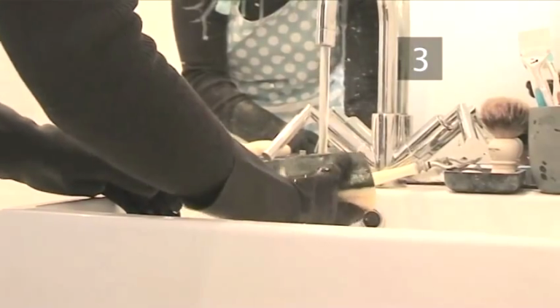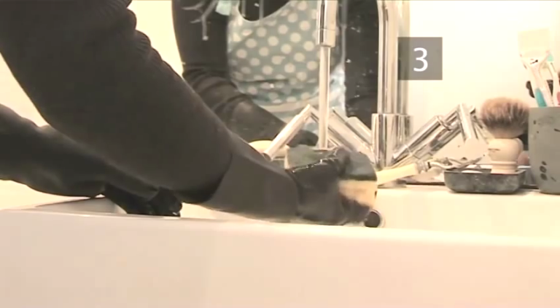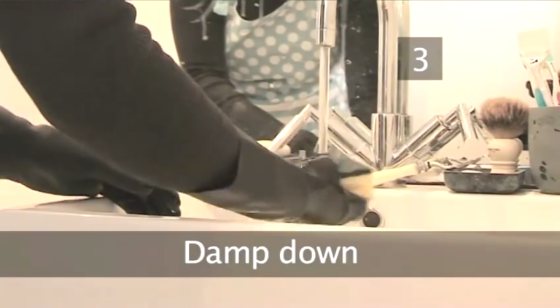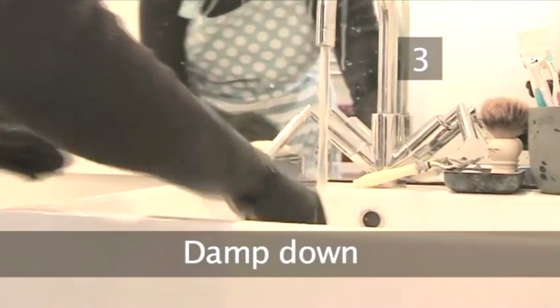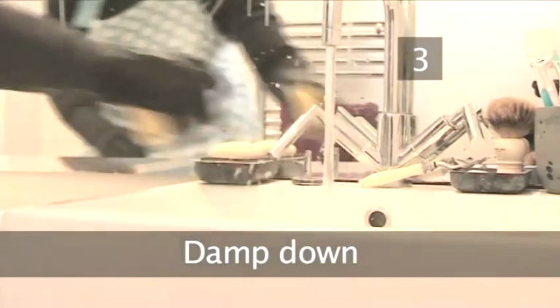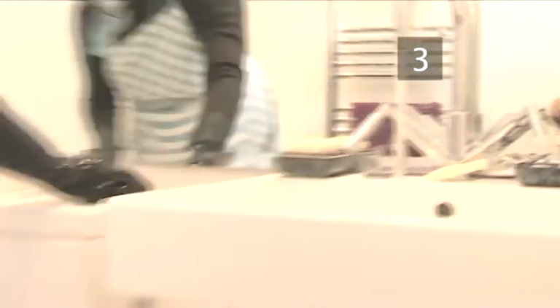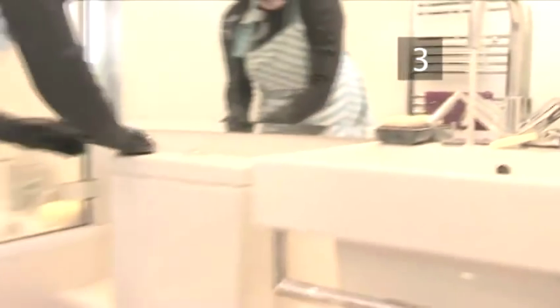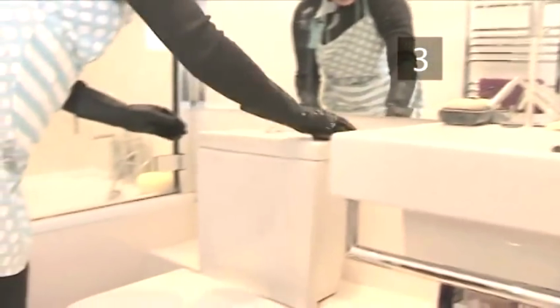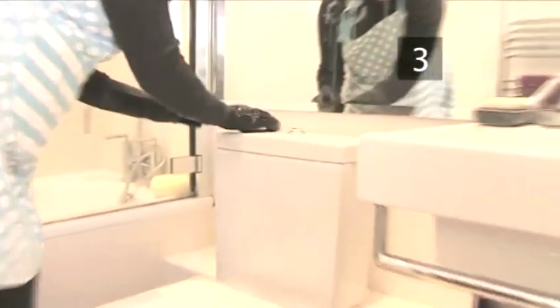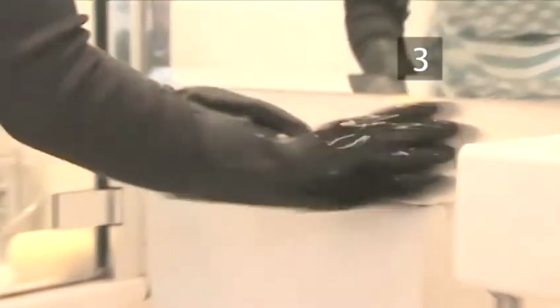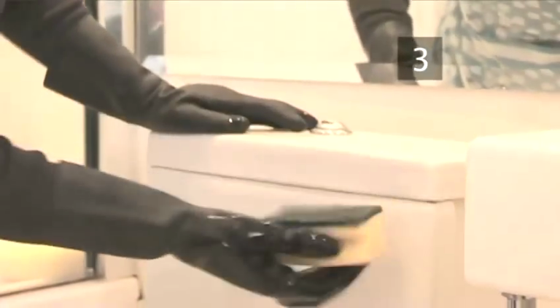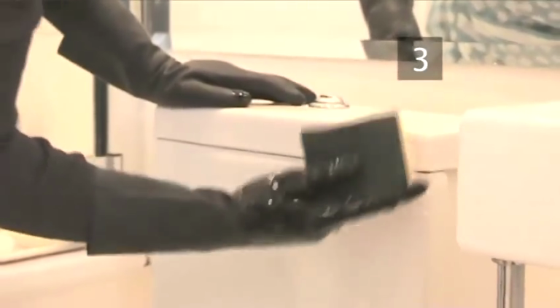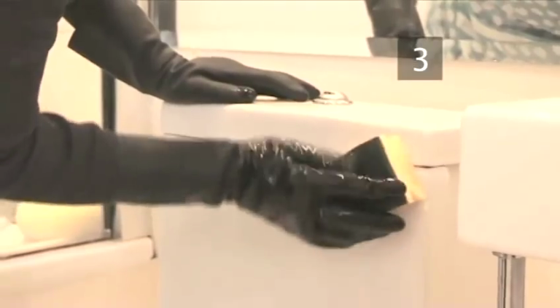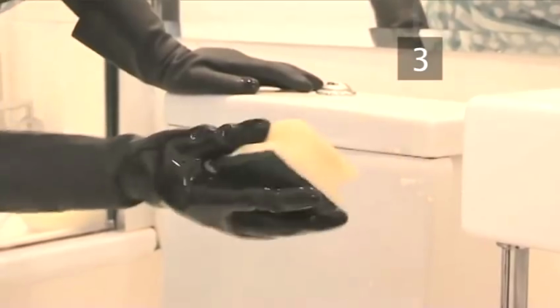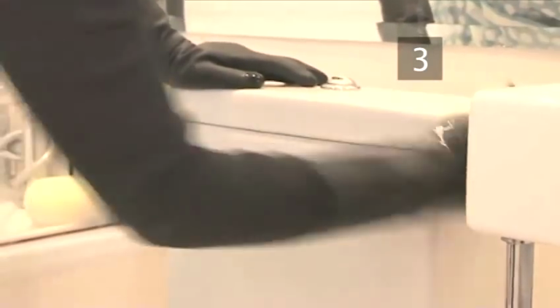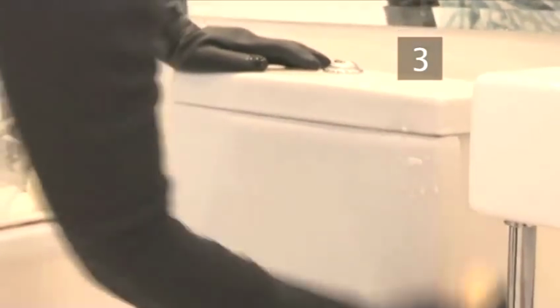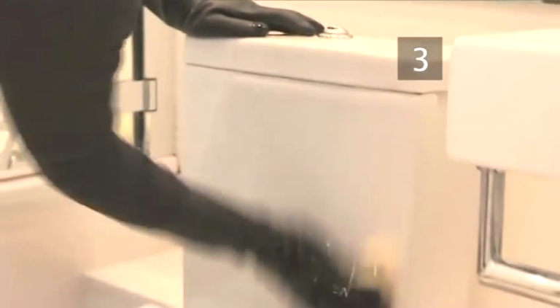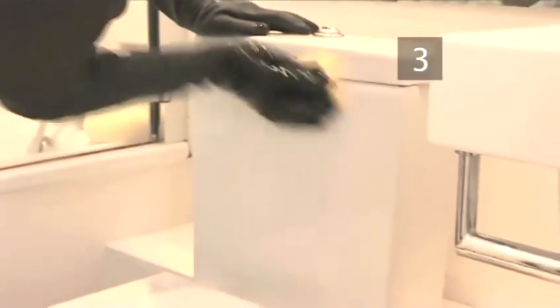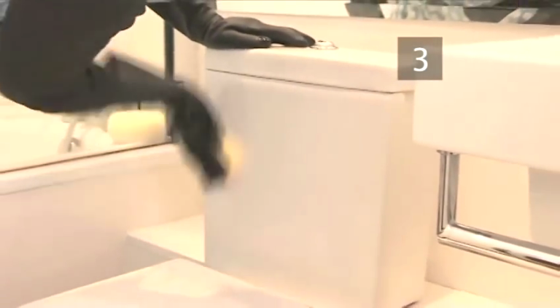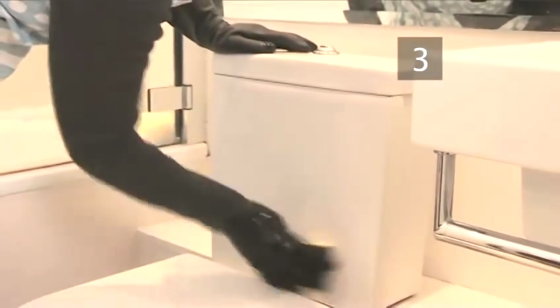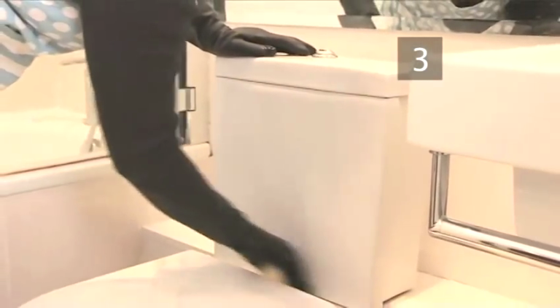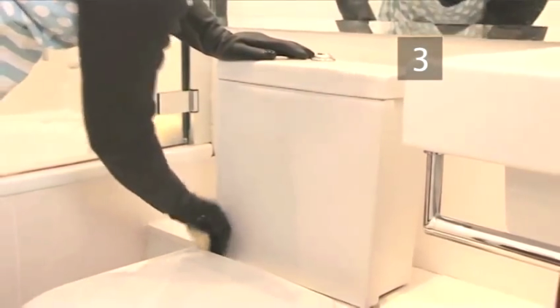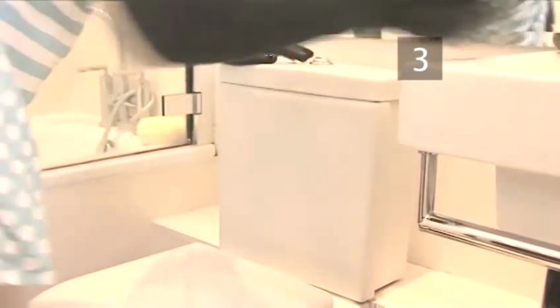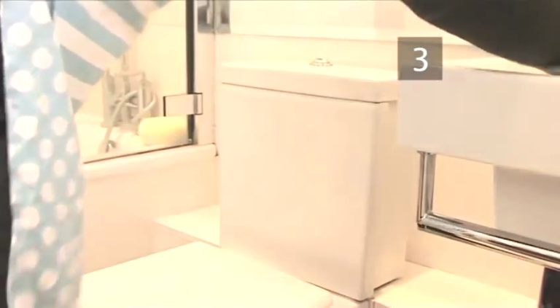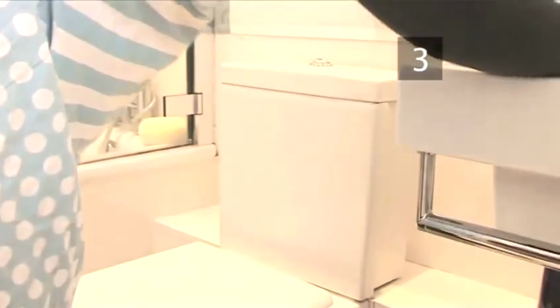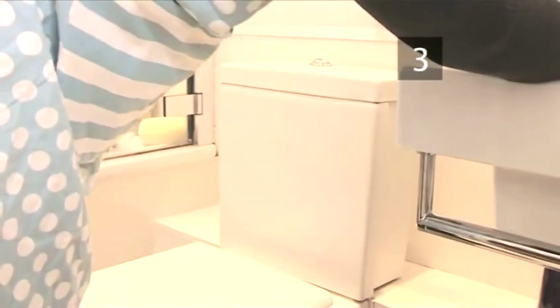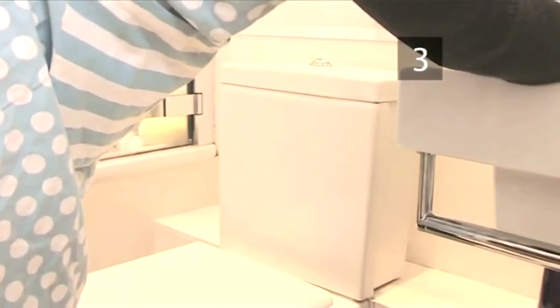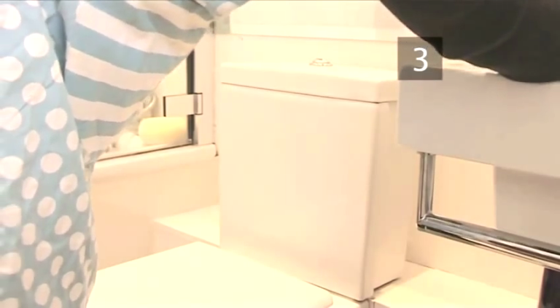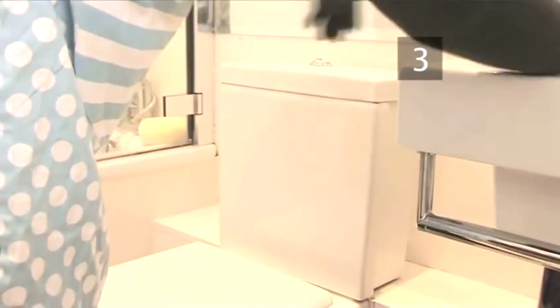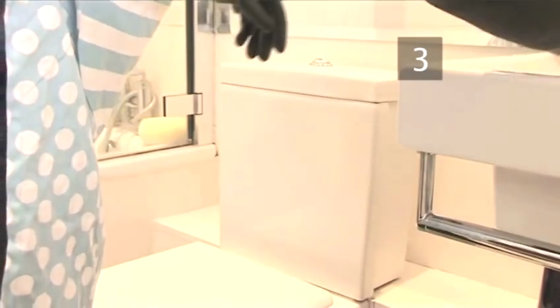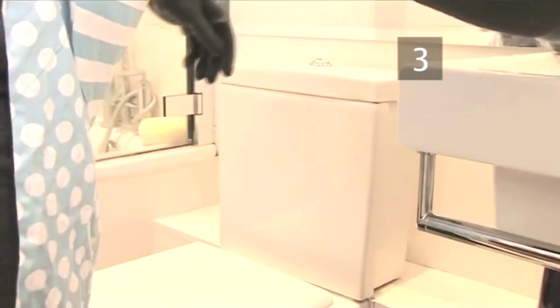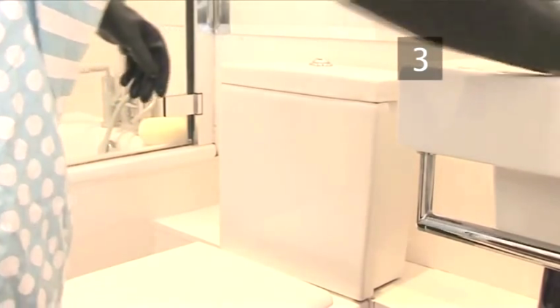Step 3: Damp down. Wet a household sponge with hot water. Use the soft side to wipe around the cistern, lid, seat and base of the toilet. This removes any dust, dampens any stains and helps the cleaning product disperse.